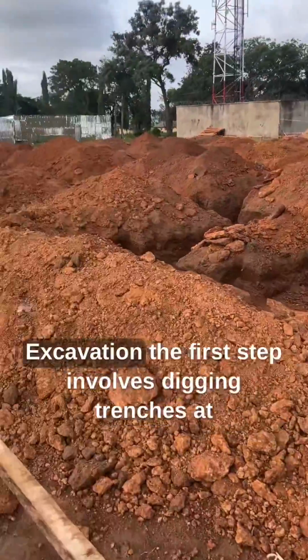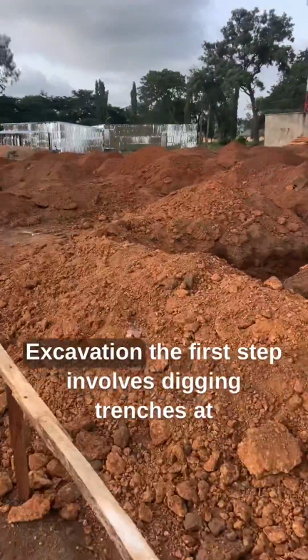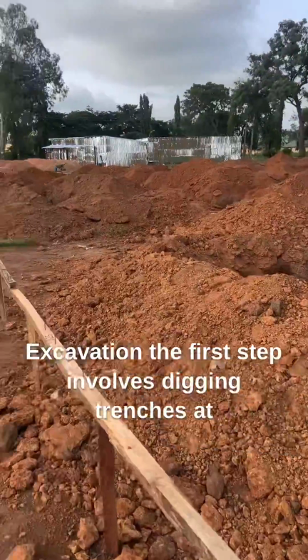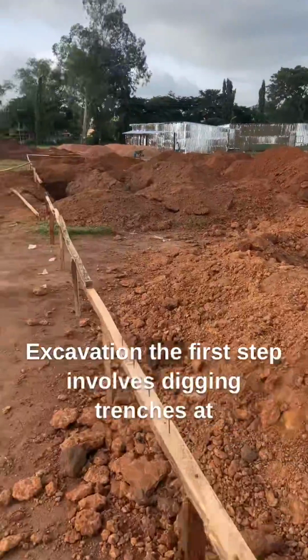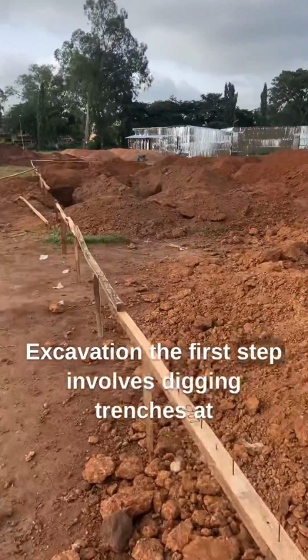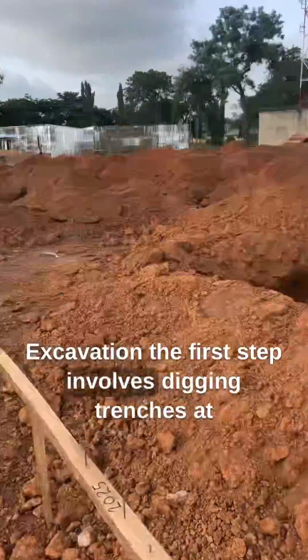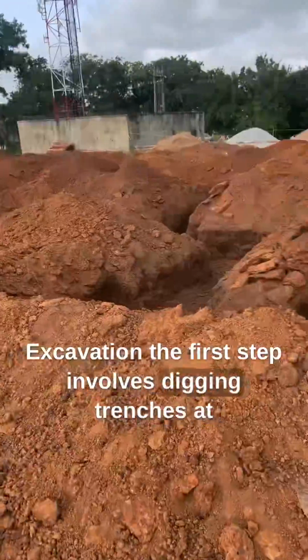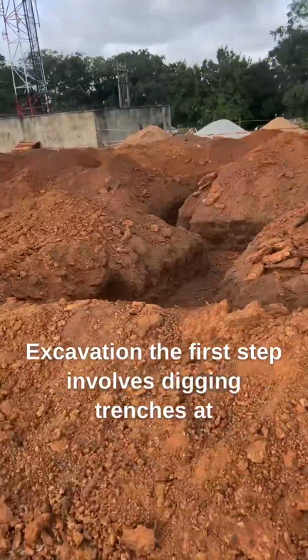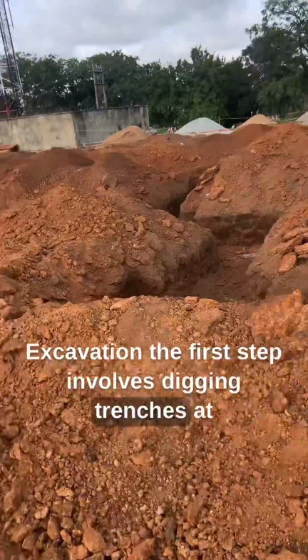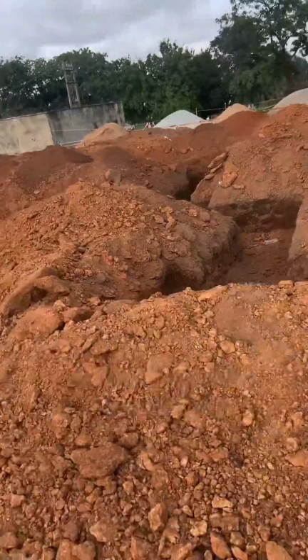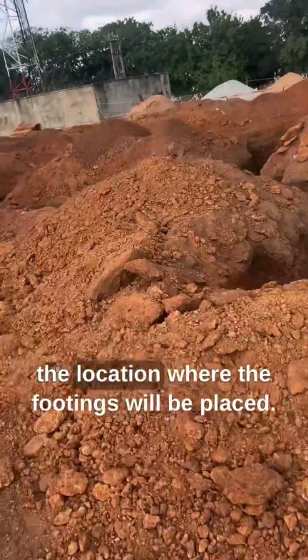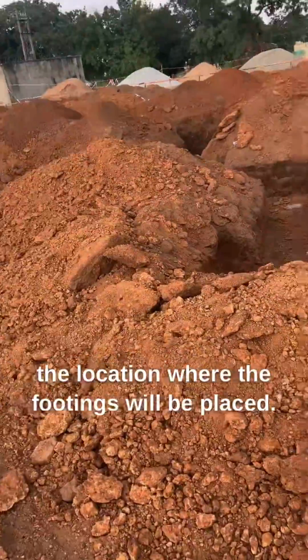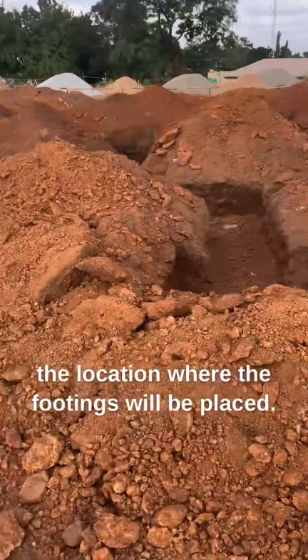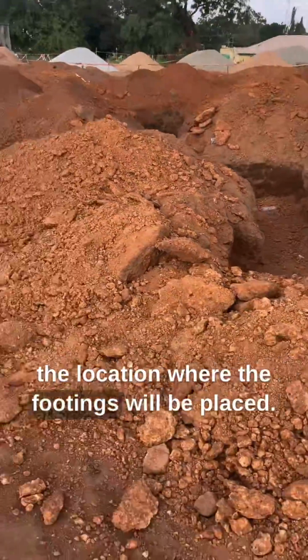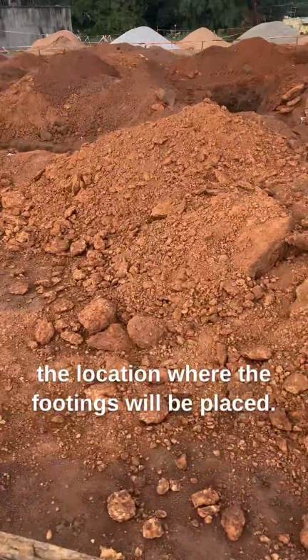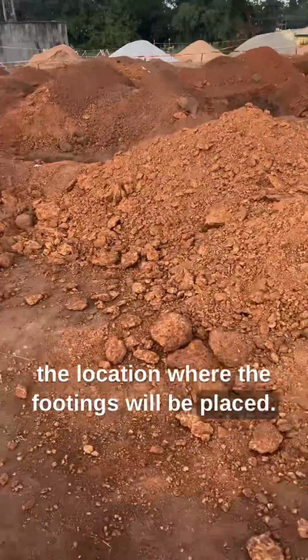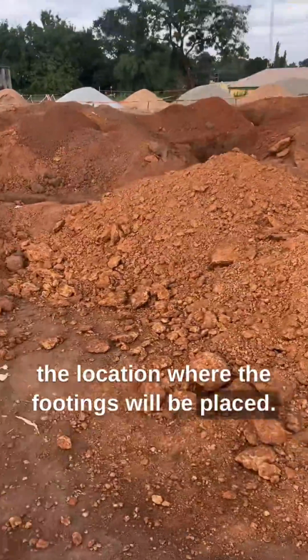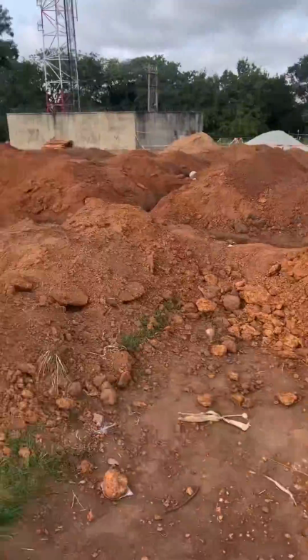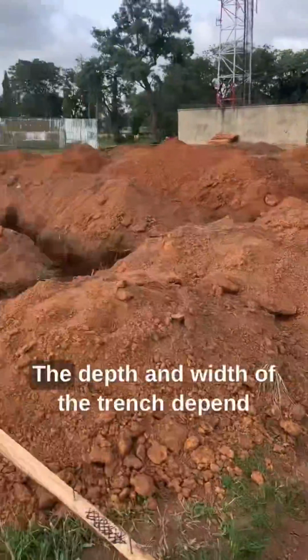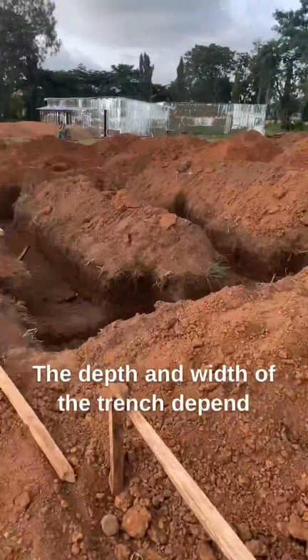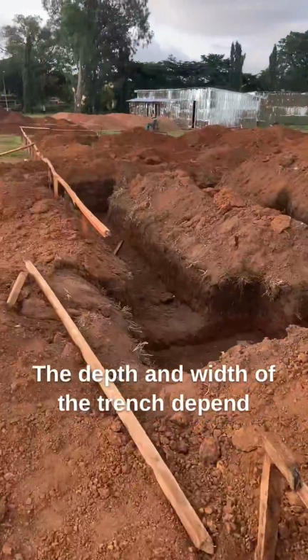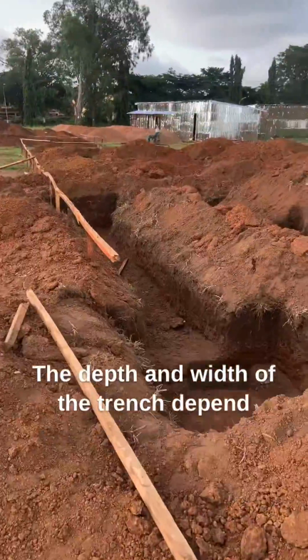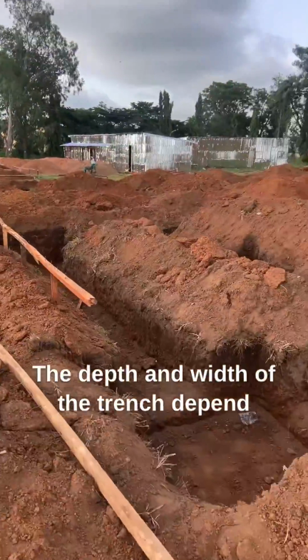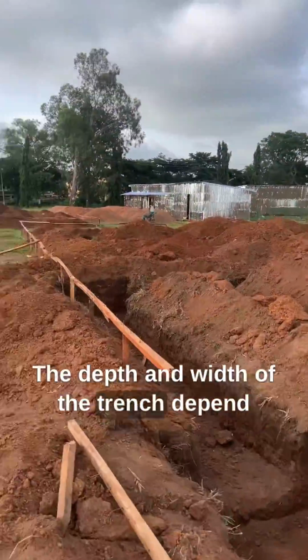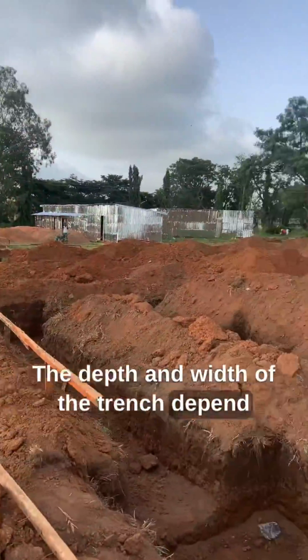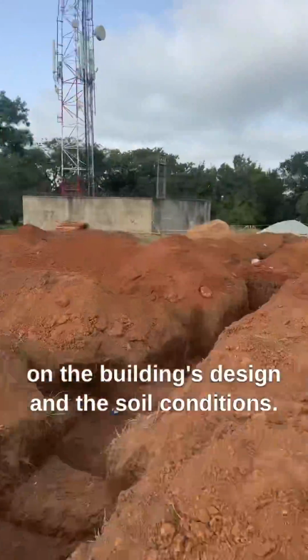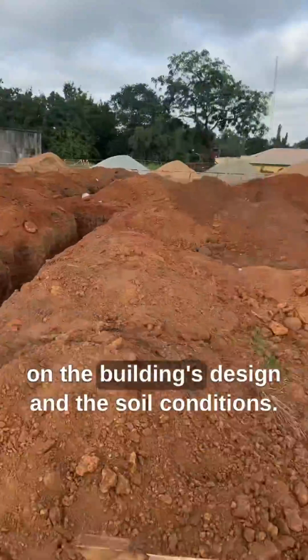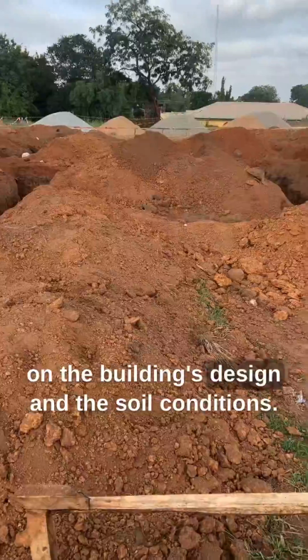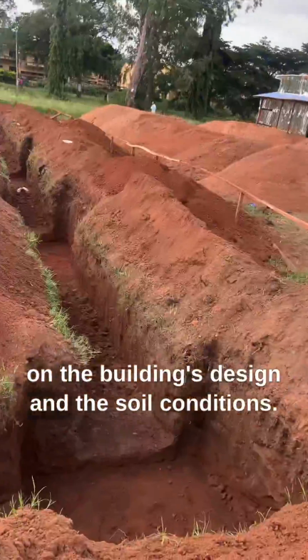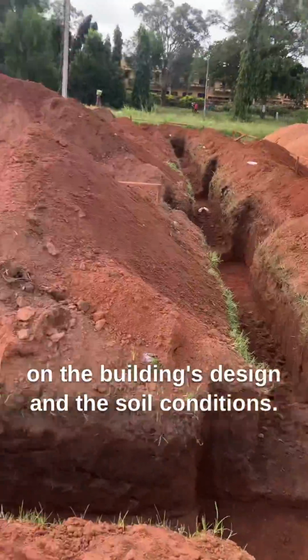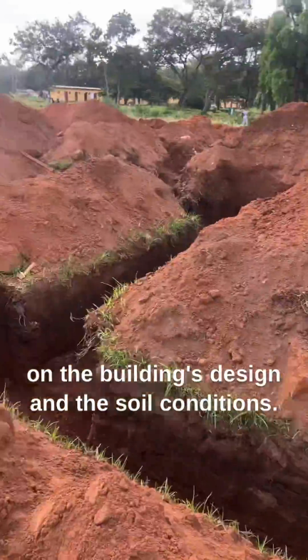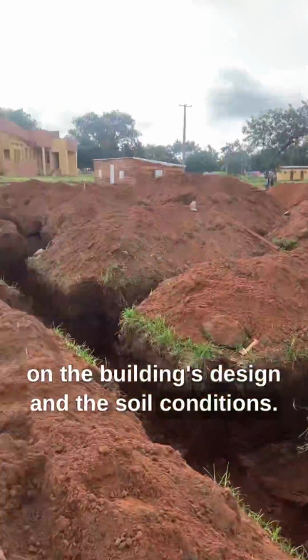Excavation. The first step involves digging trenches at the location where the footings will be placed. The depth and width of the trench depend on the building's design and the soil conditions.